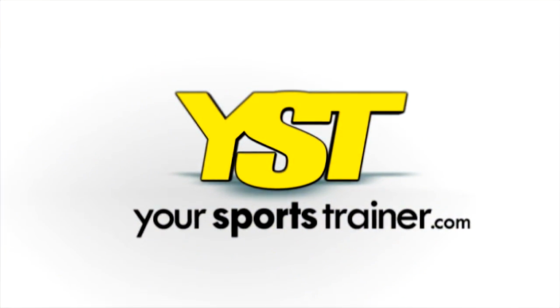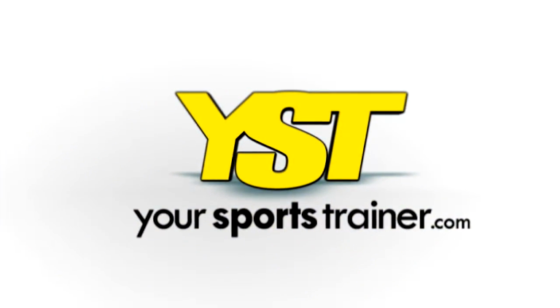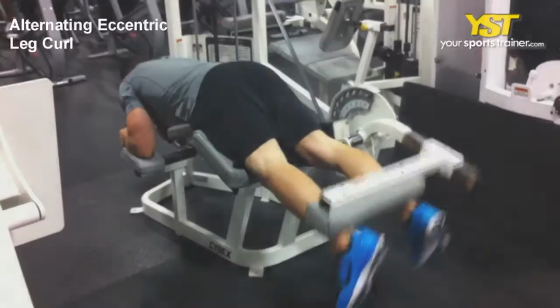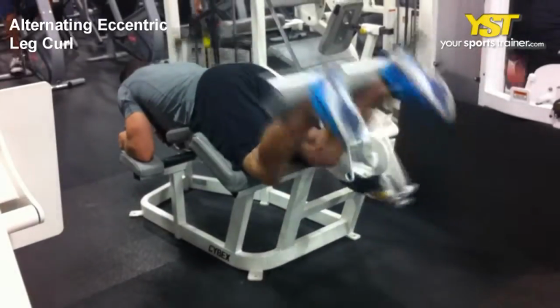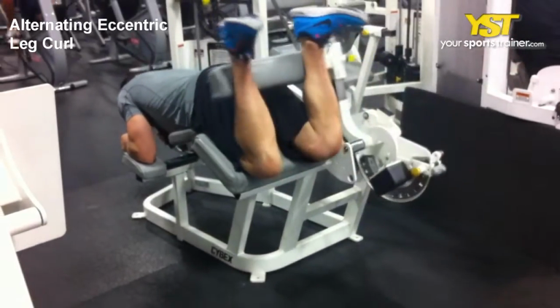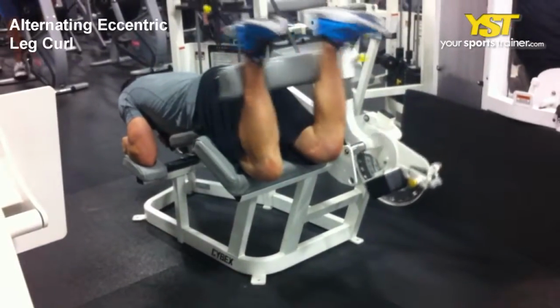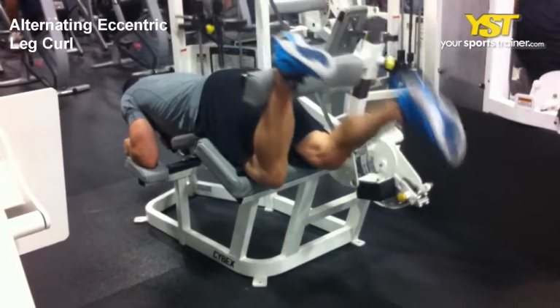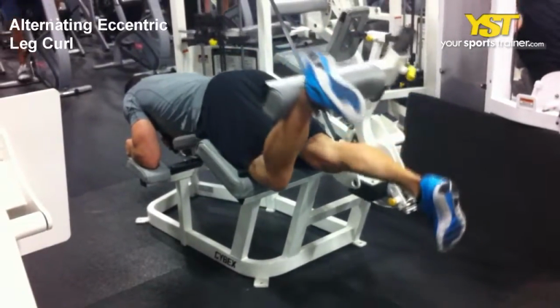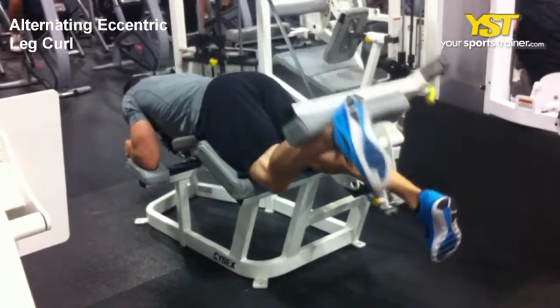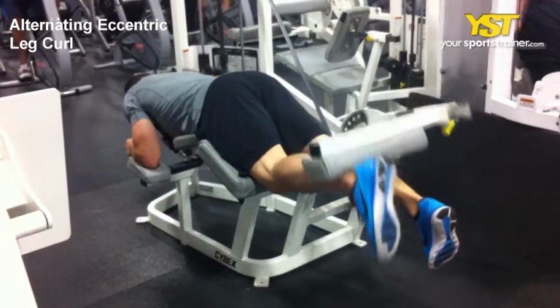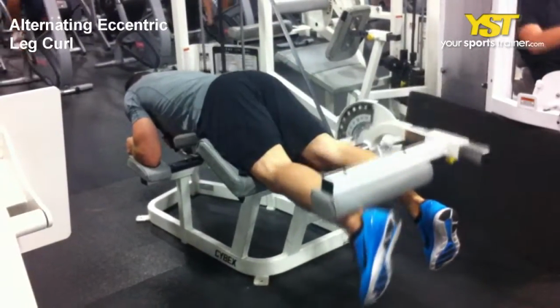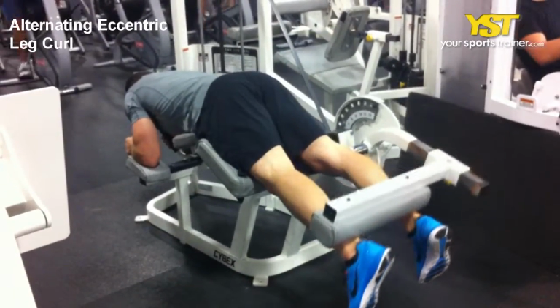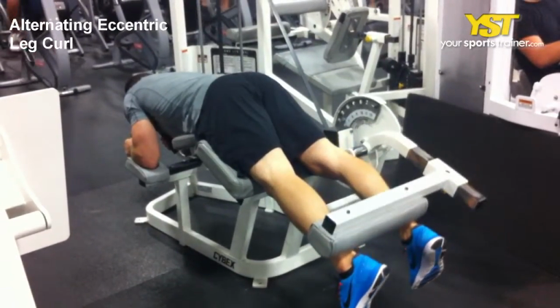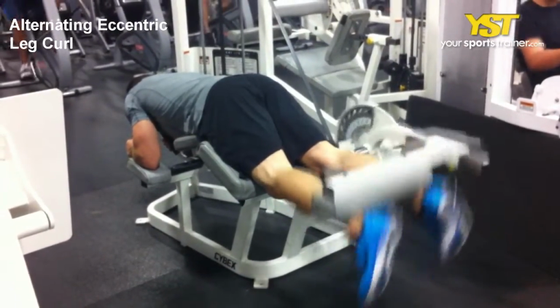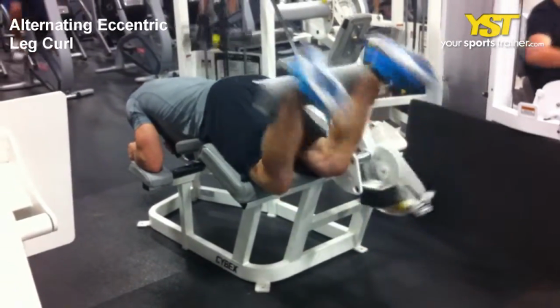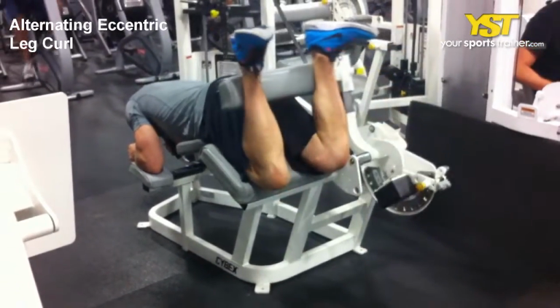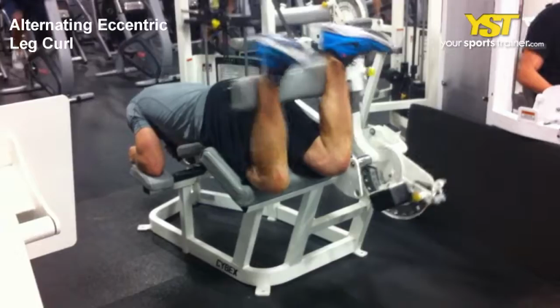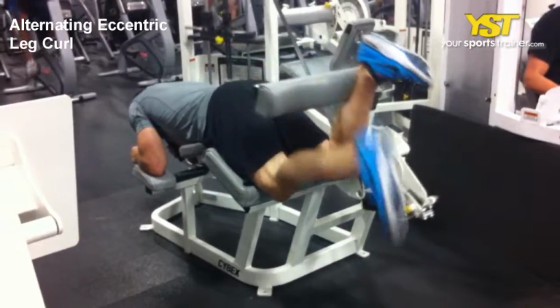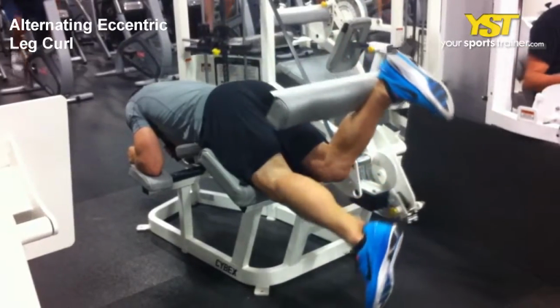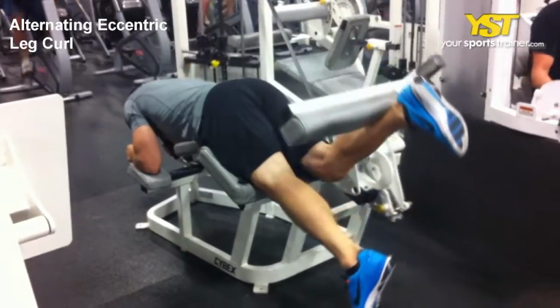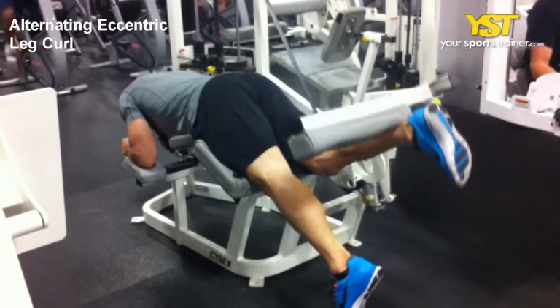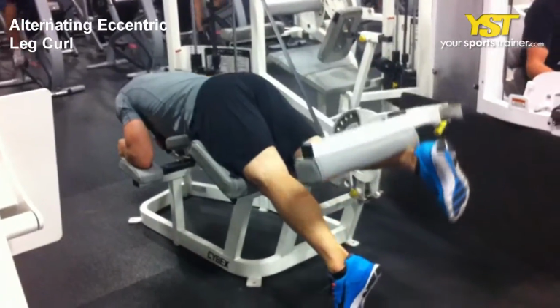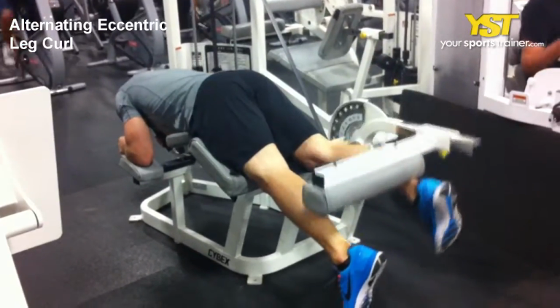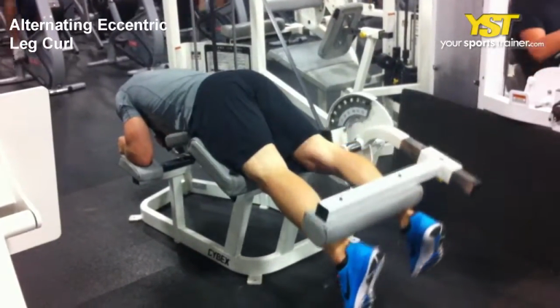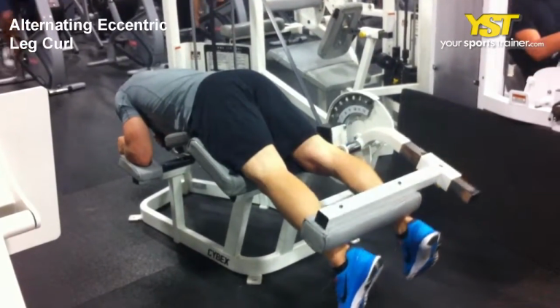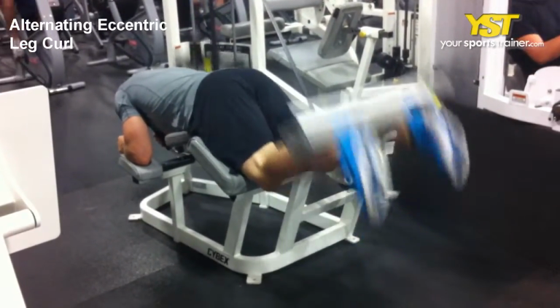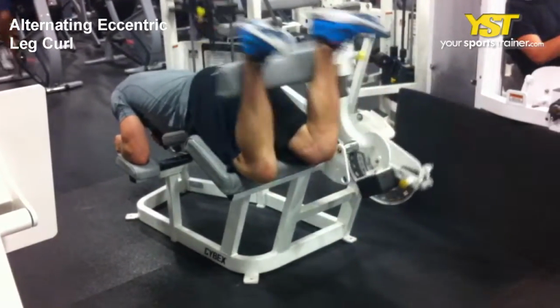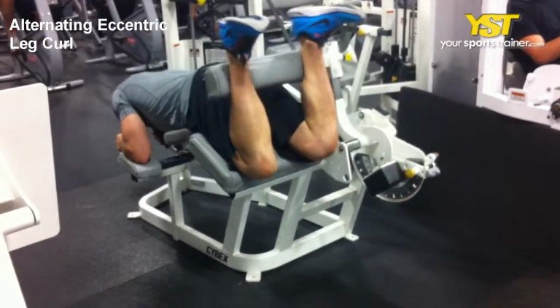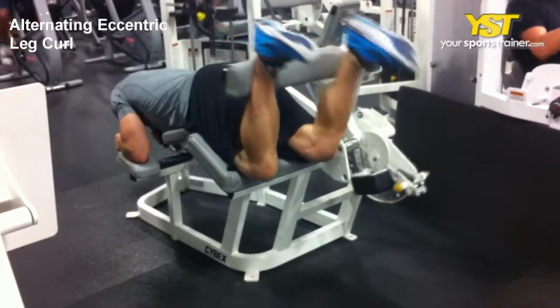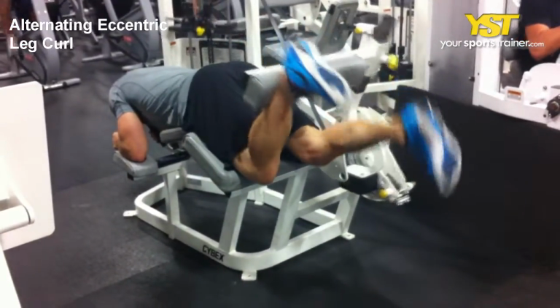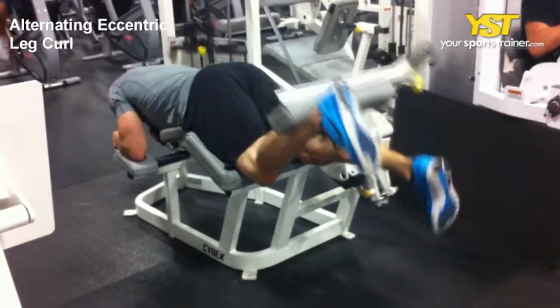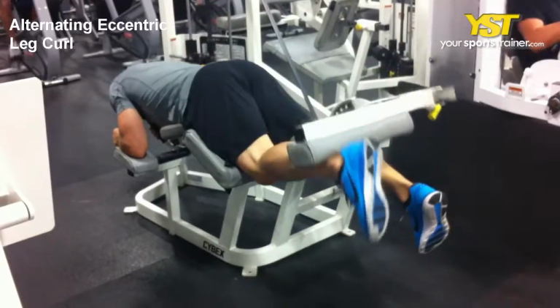This video clip shows how to do the alternating eccentric leg curl exercise. Start by positioning yourself on the machine. As with most machine equipment, be sure to align your joints properly to the machine.